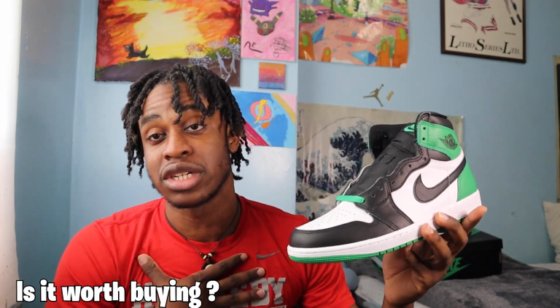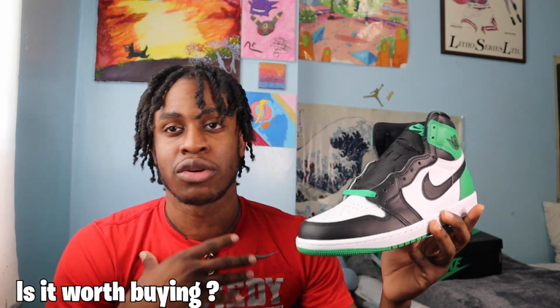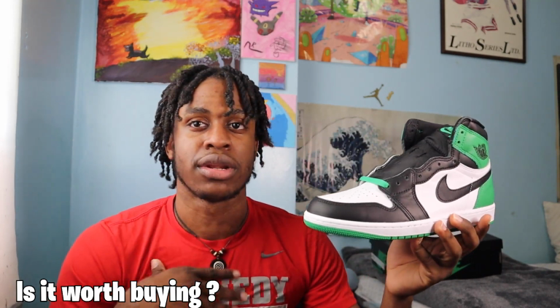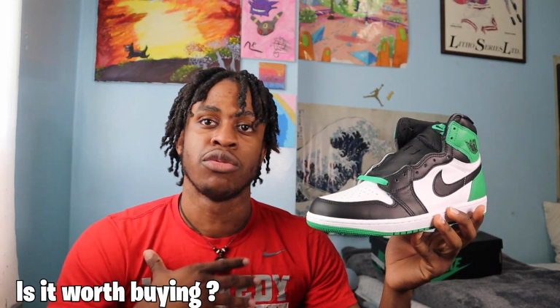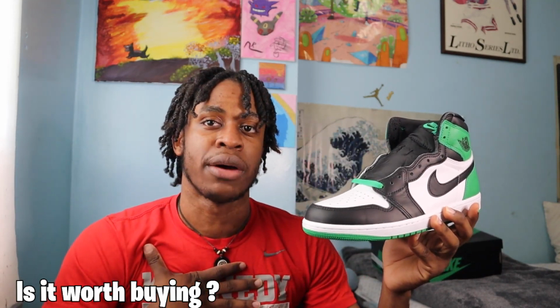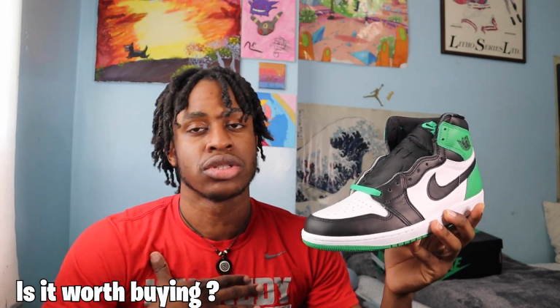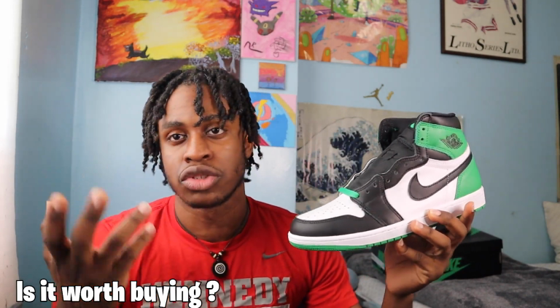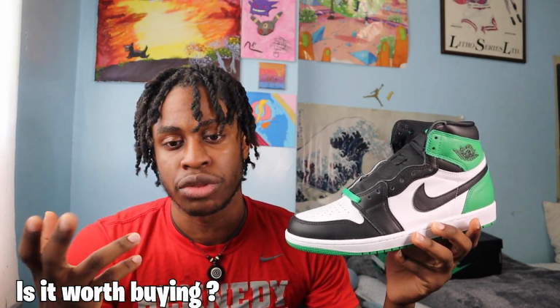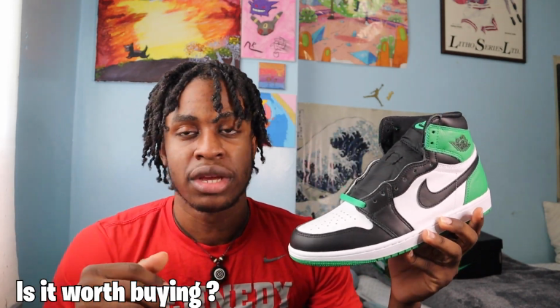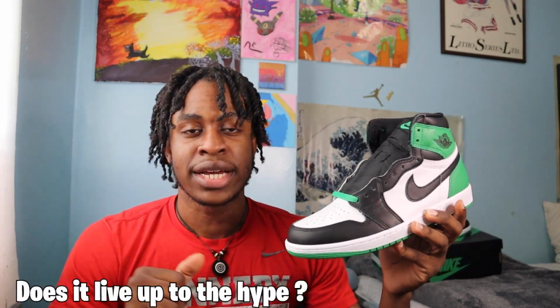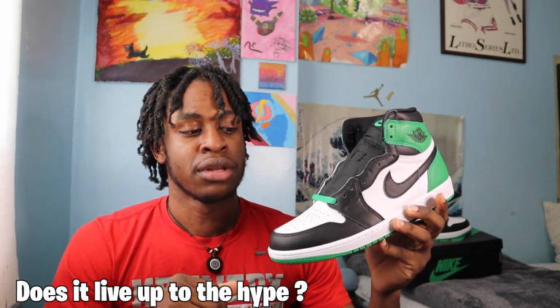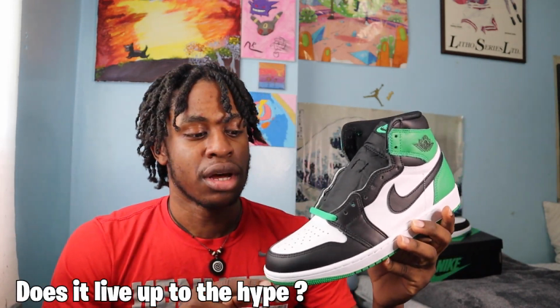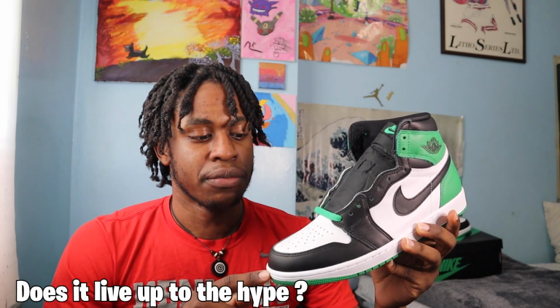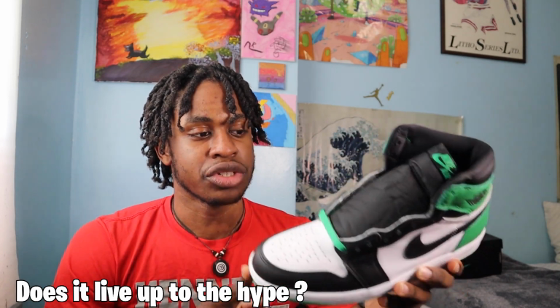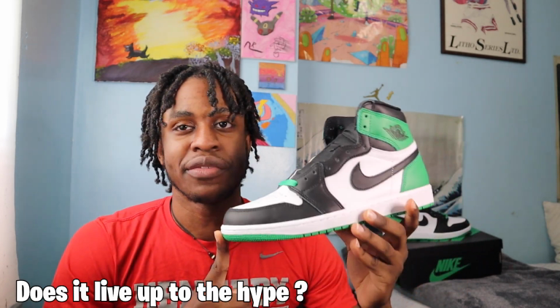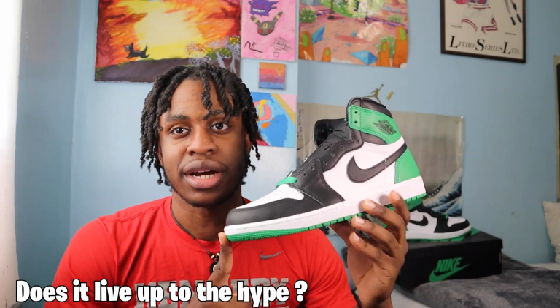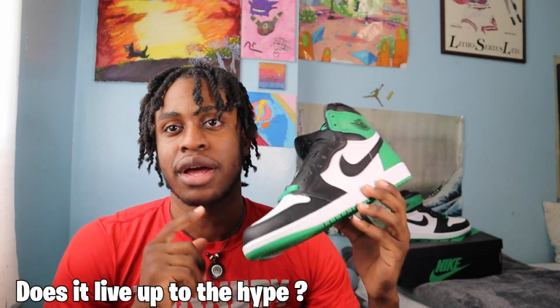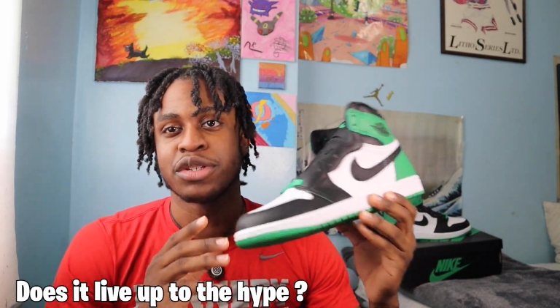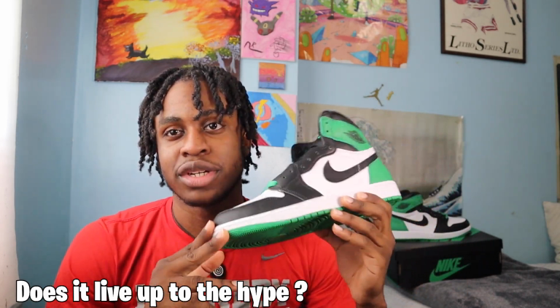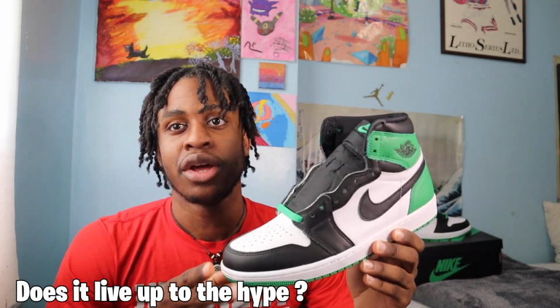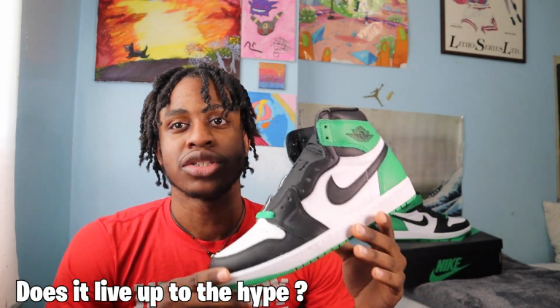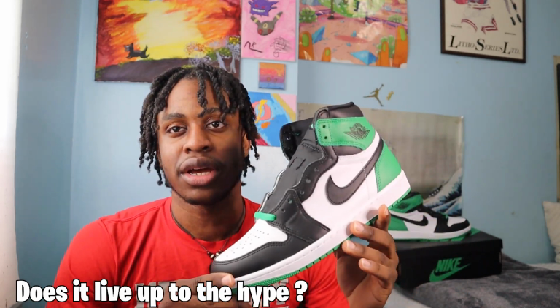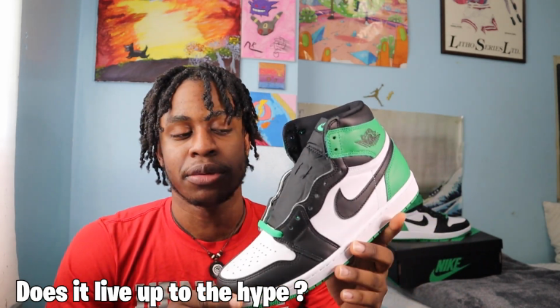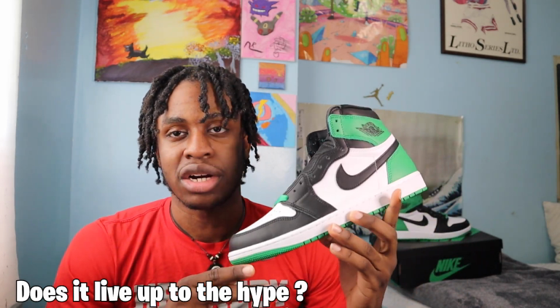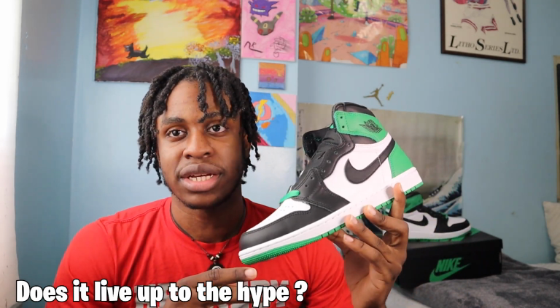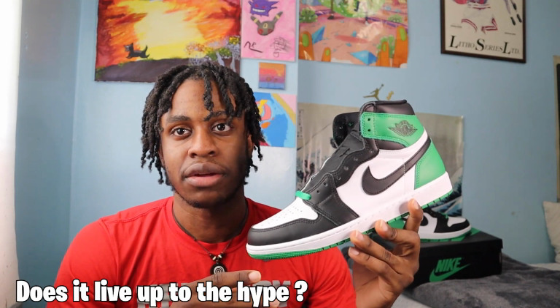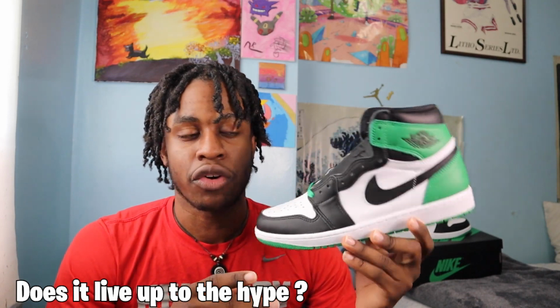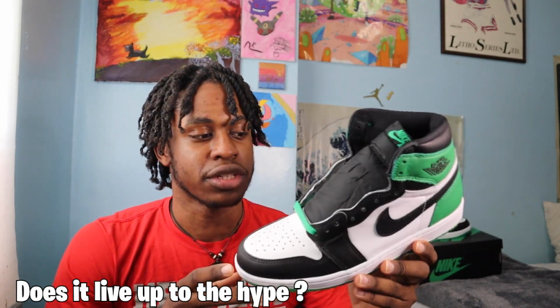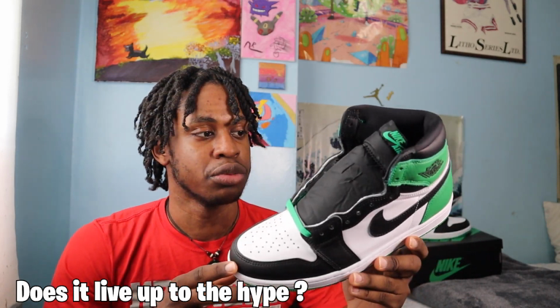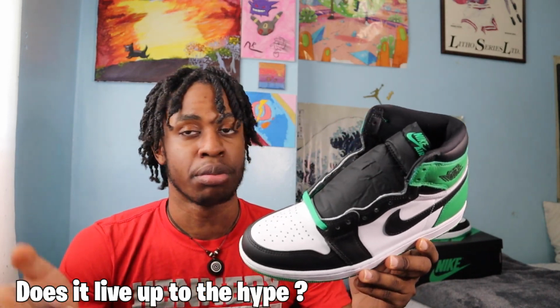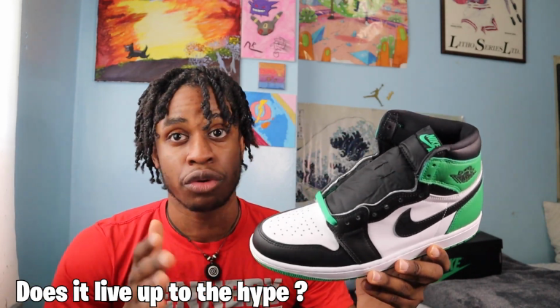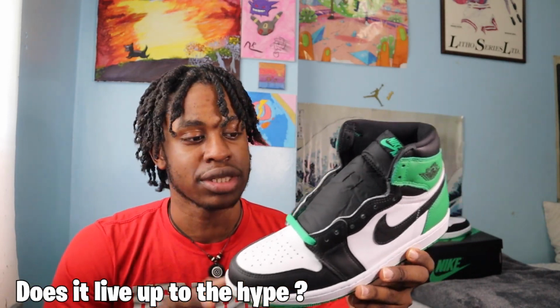Last thing — does the shoe live up to the hype? Absolutely not. When I saw the mock-ups and photos of this shoe before release day, I thought these shoes were really nice.